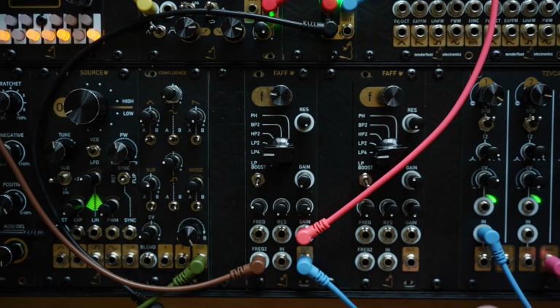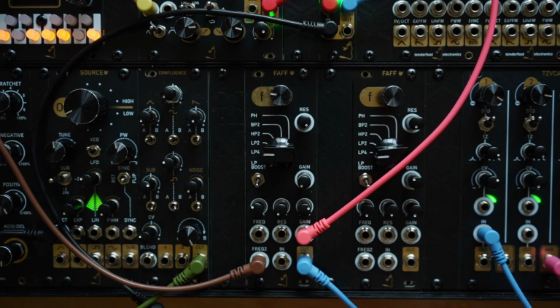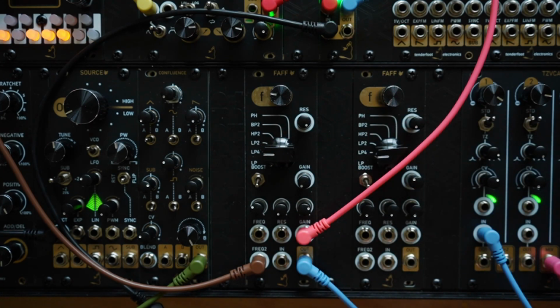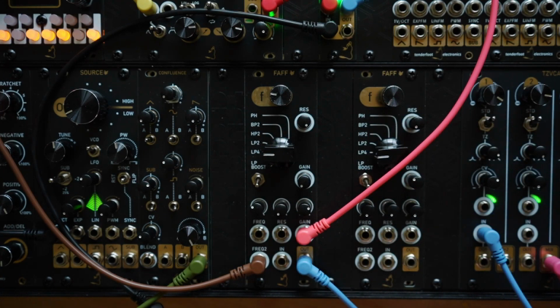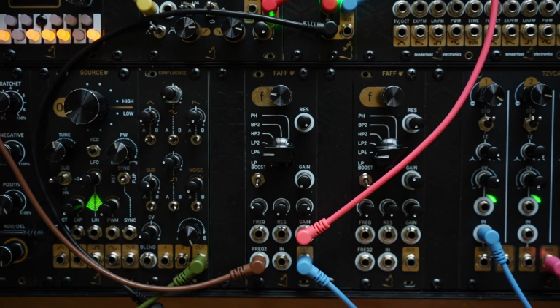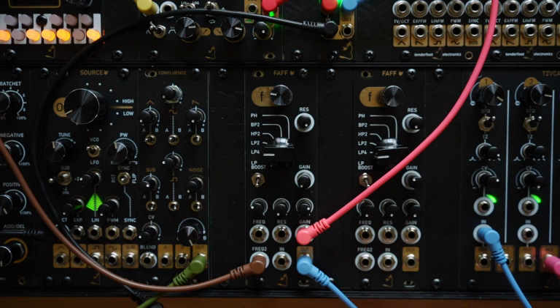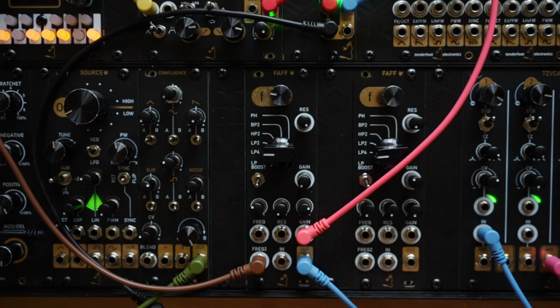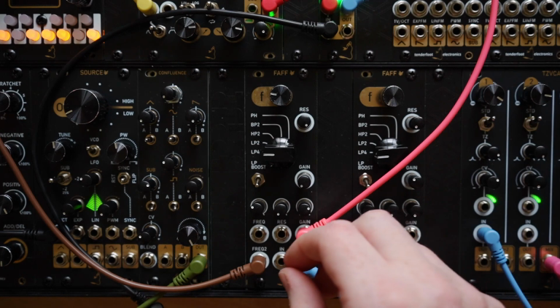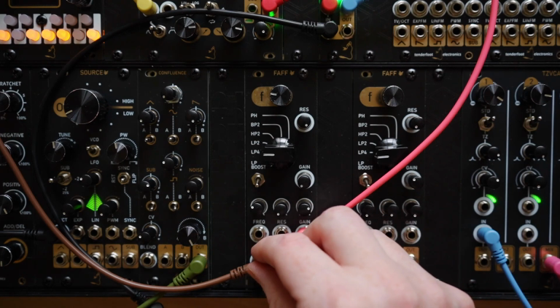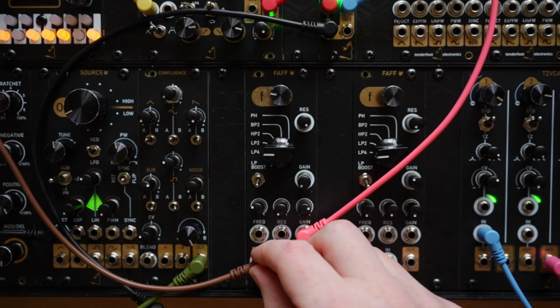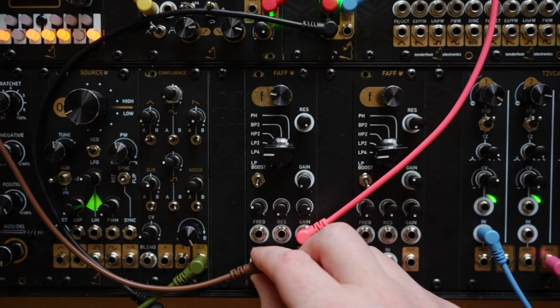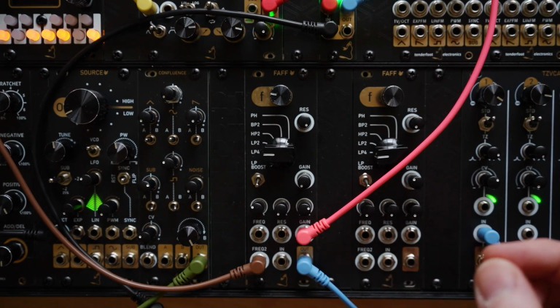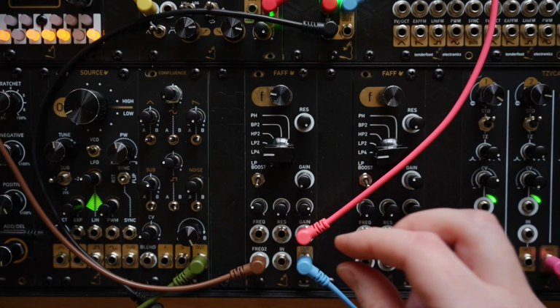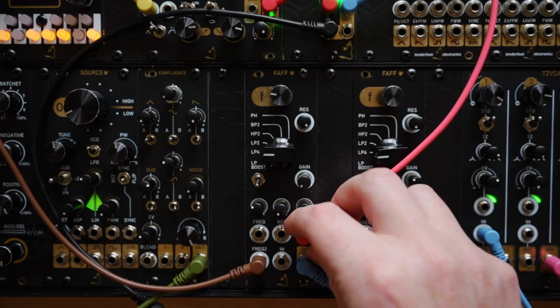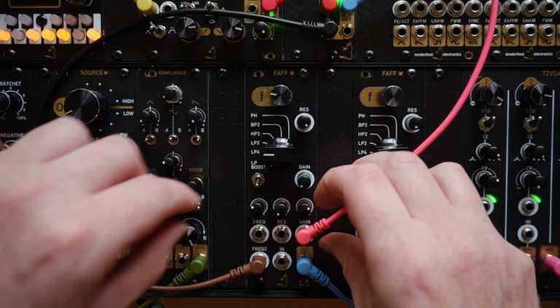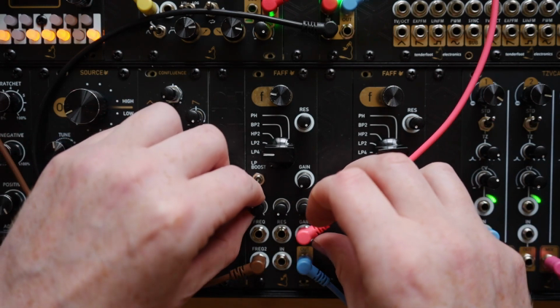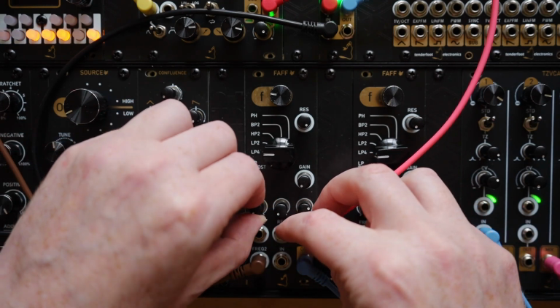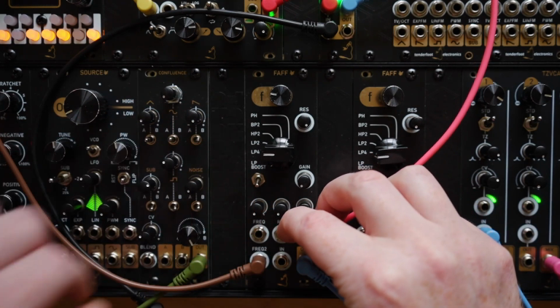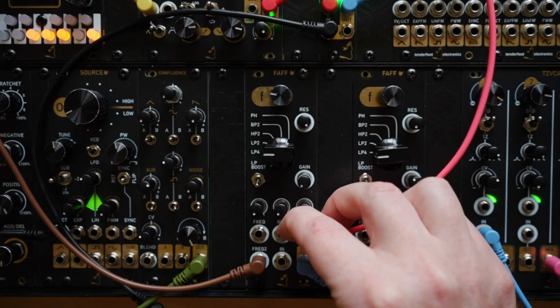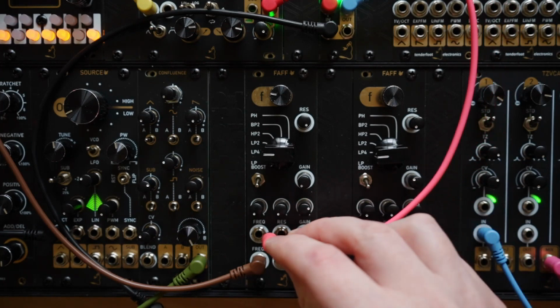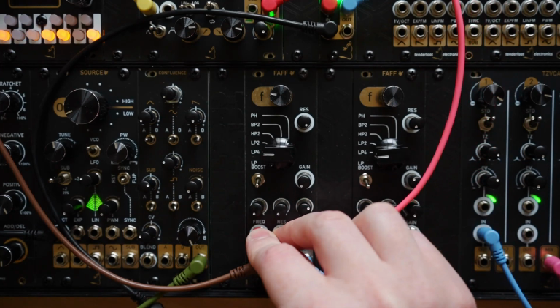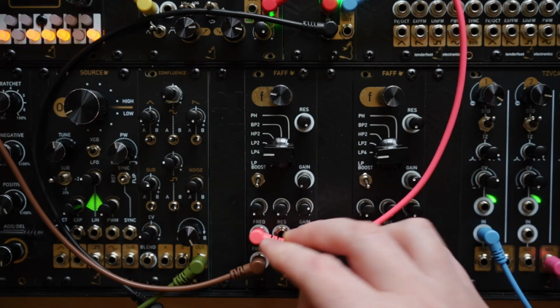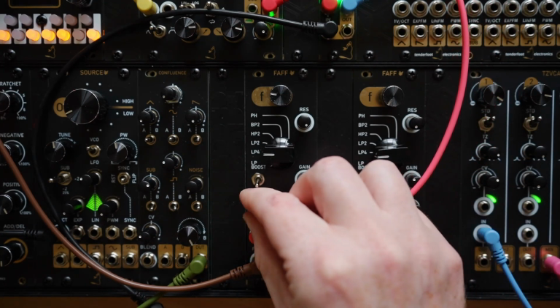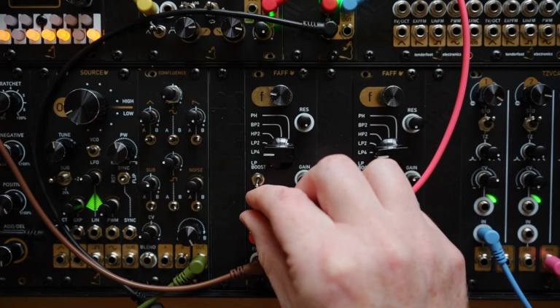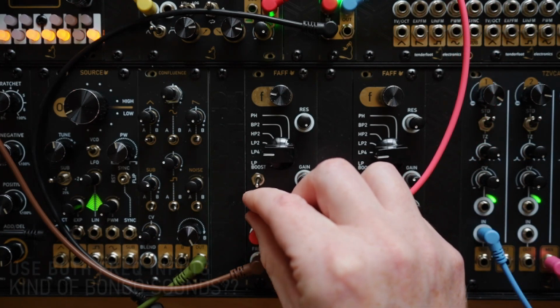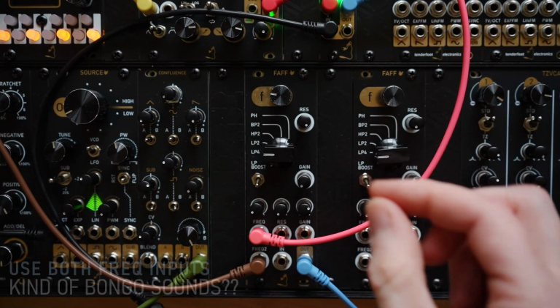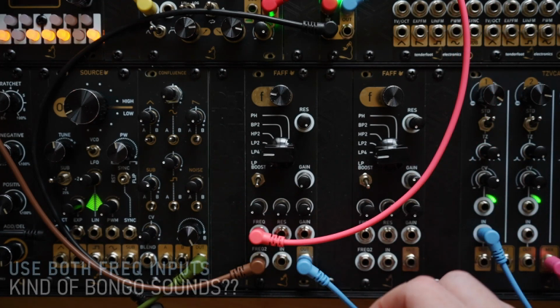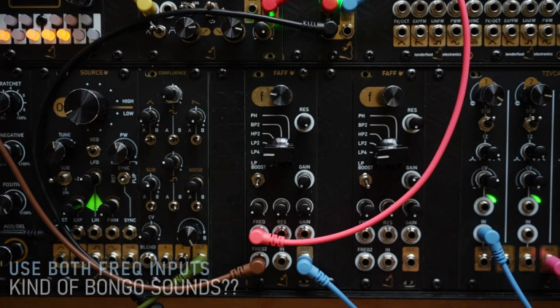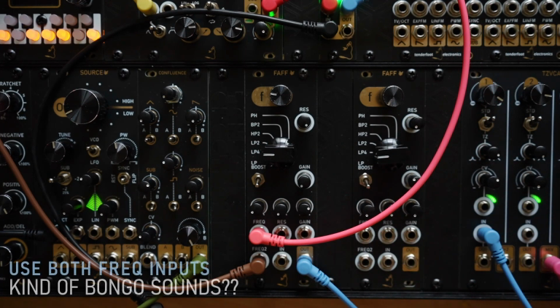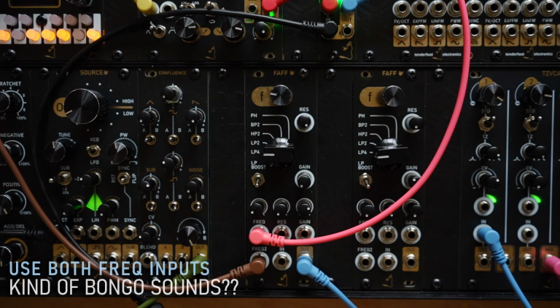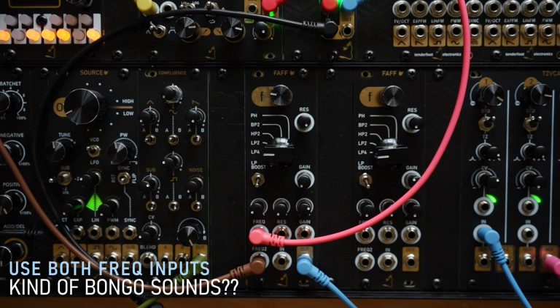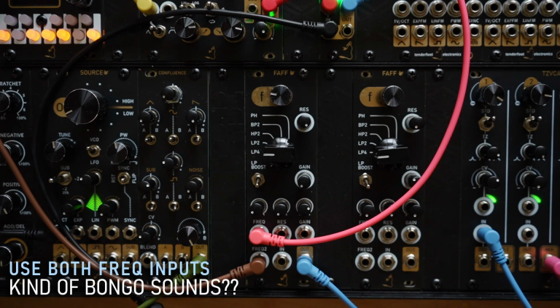Now if we take the envelope that's controlling the gain and patch it into the primary frequency input — because these two inputs are normalled — we can use the one envelope to affect both the gain and the frequency, to create kind of bongo sounds.